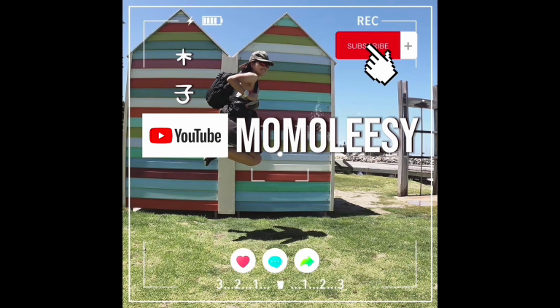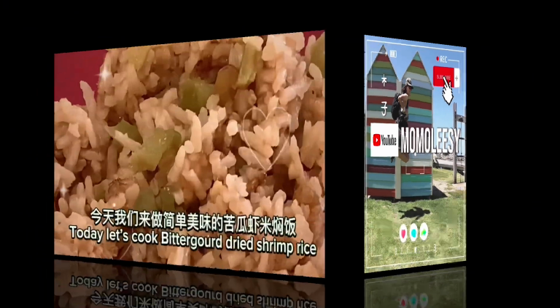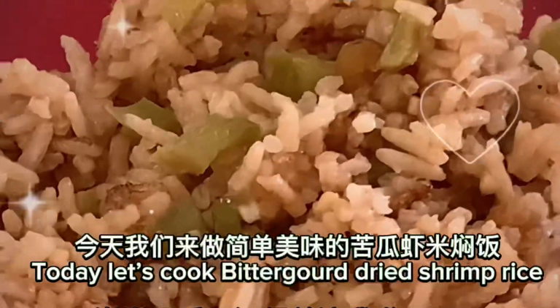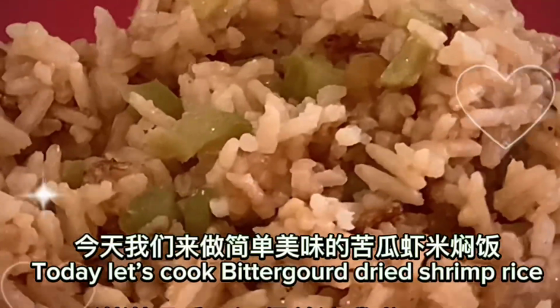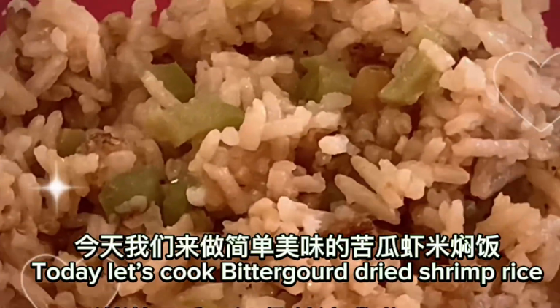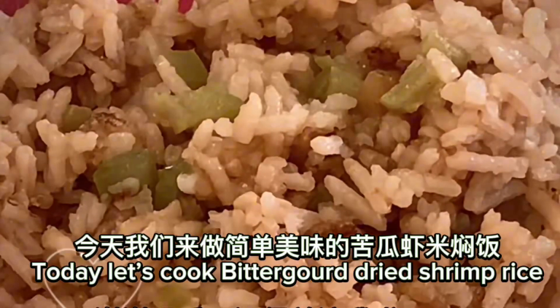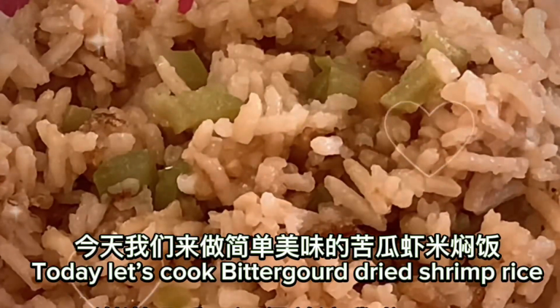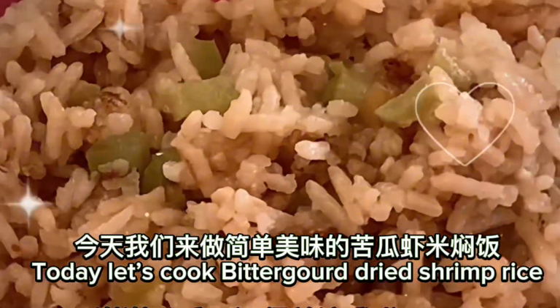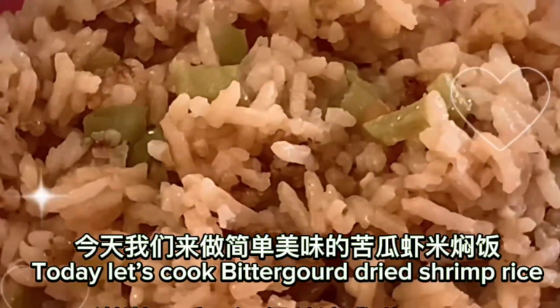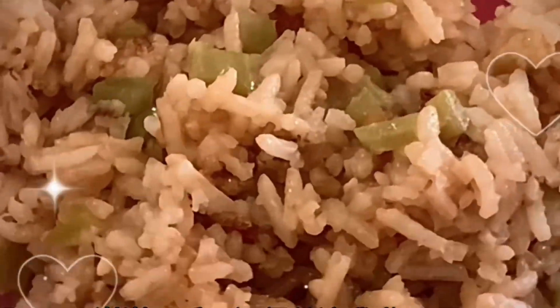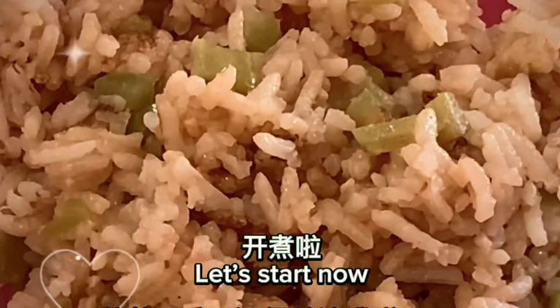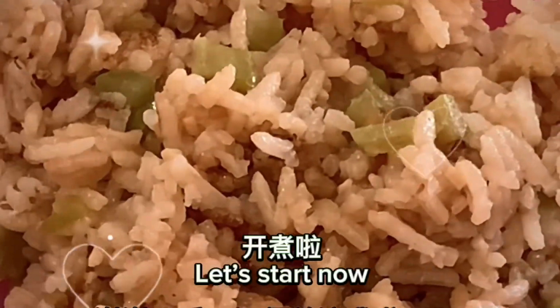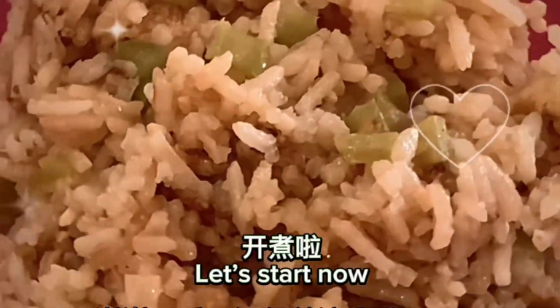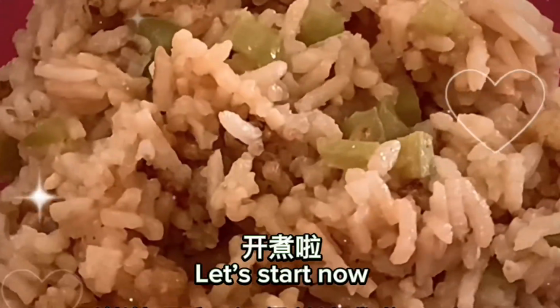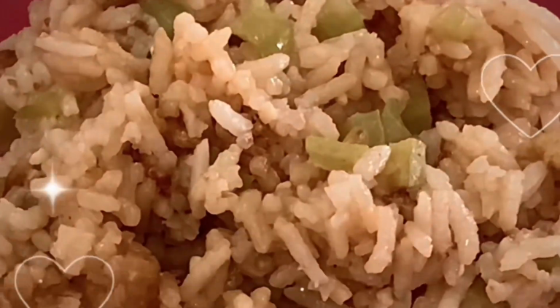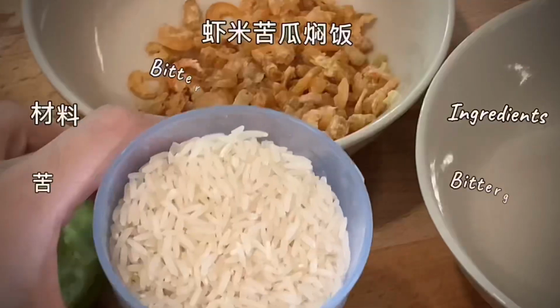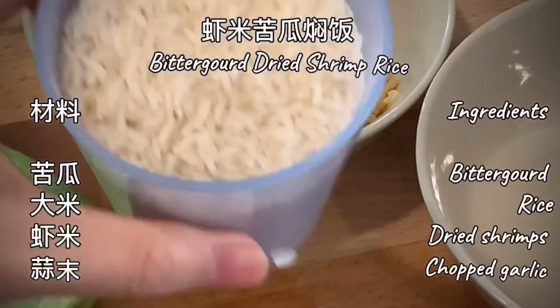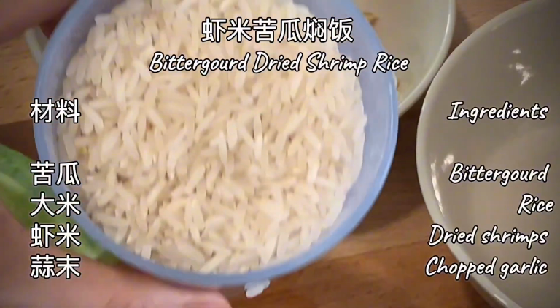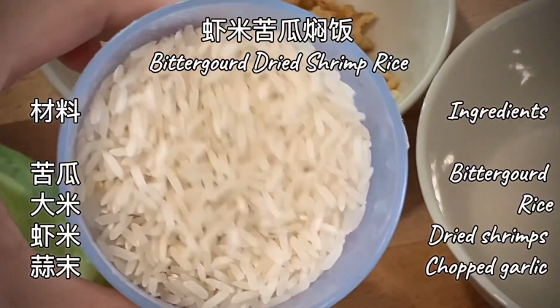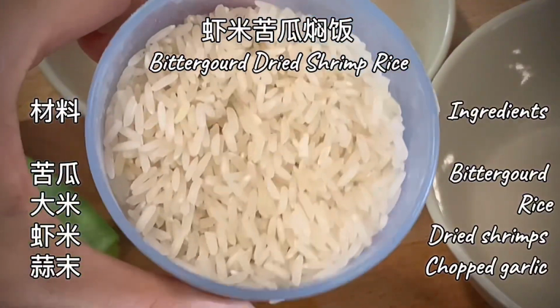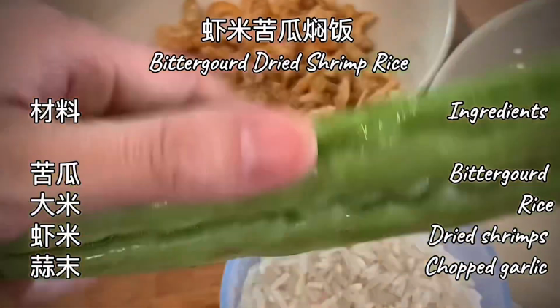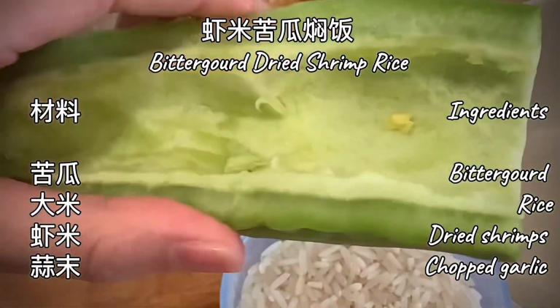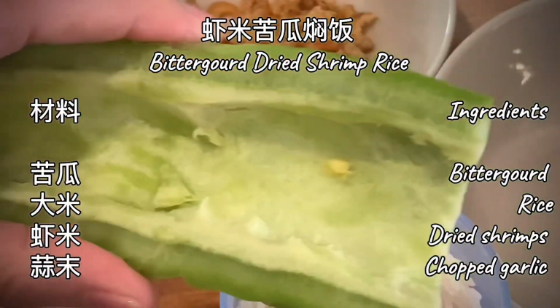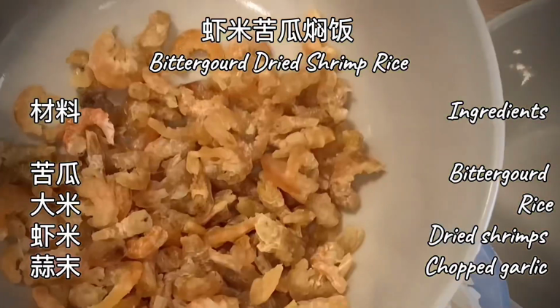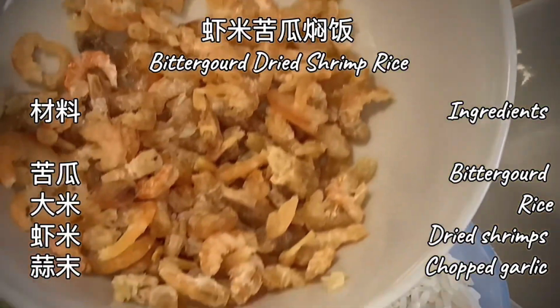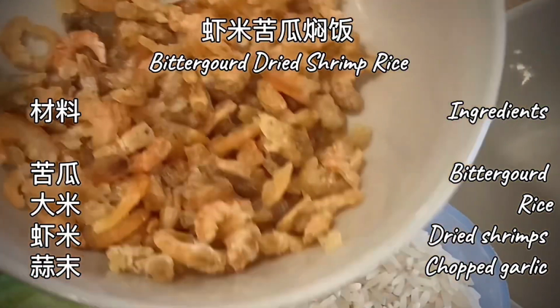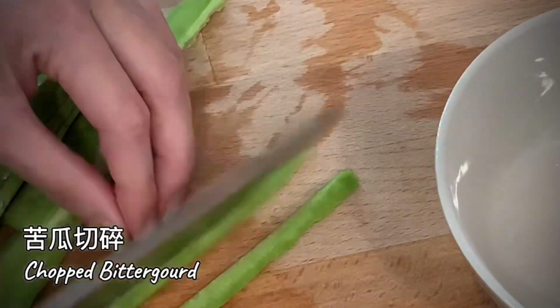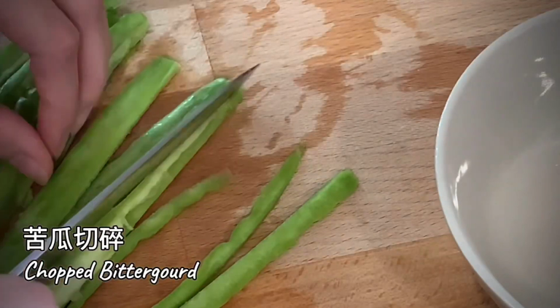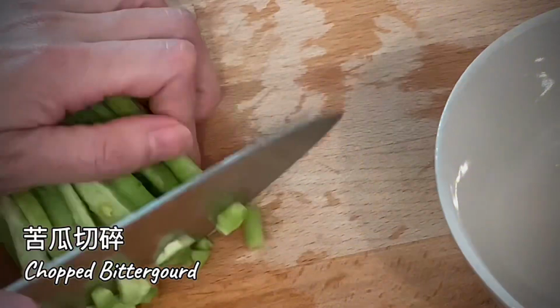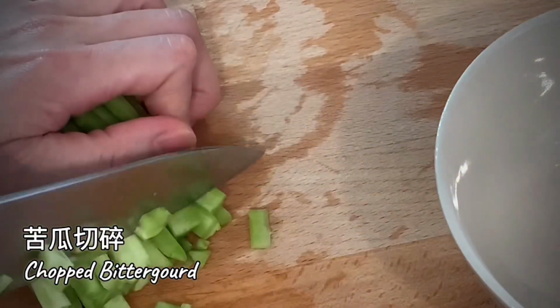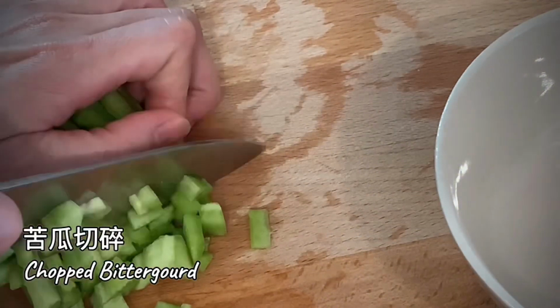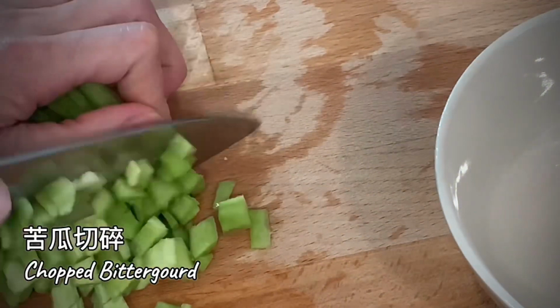Today let's cook bitter gourd dried shrimp rice. Let's start now. Ingredients are rice, dried shrimp, bitter gourd and chopped garlic. Cube the bitter gourd.